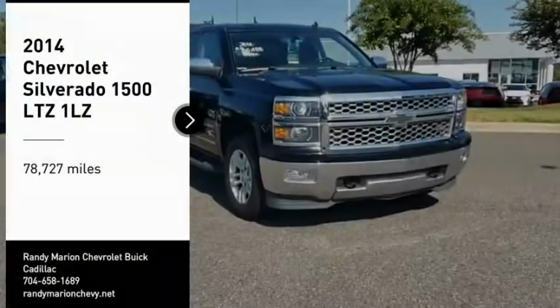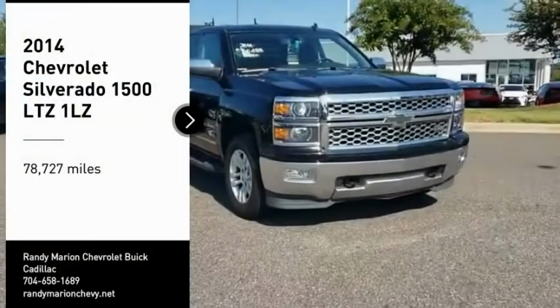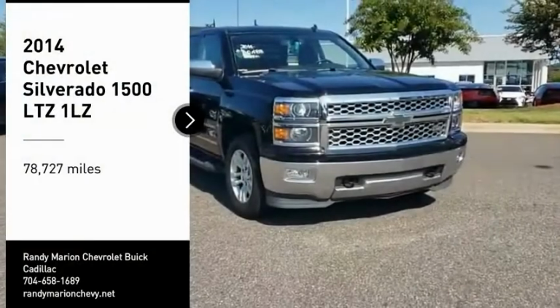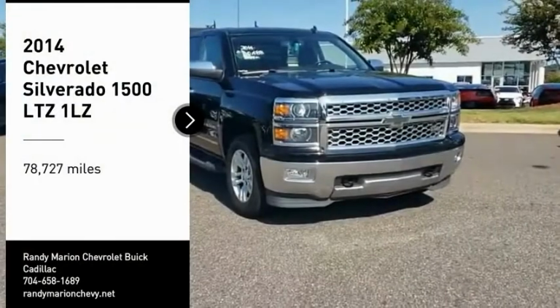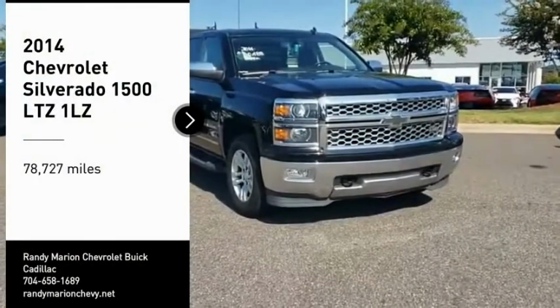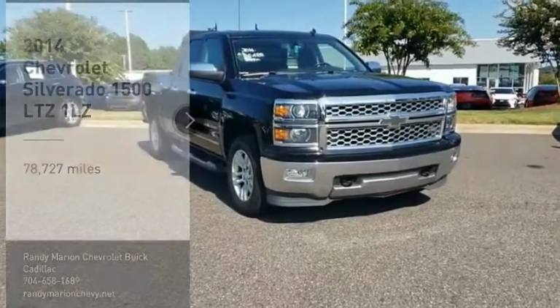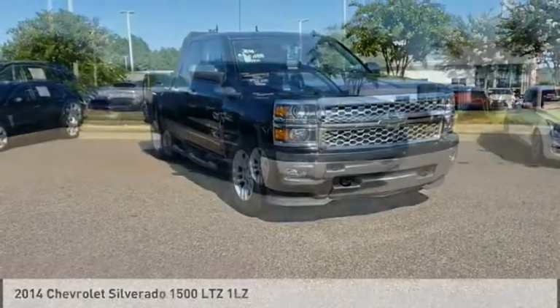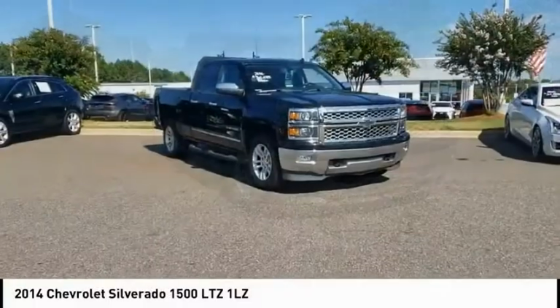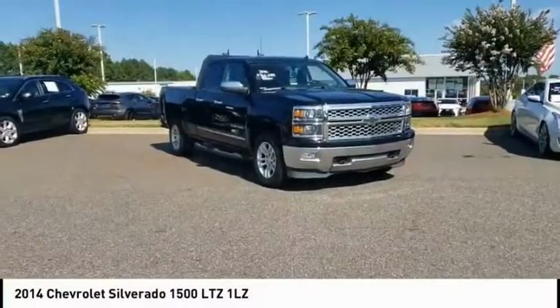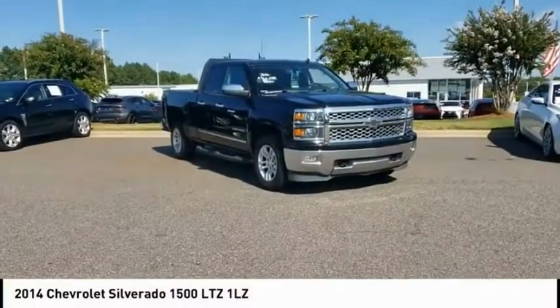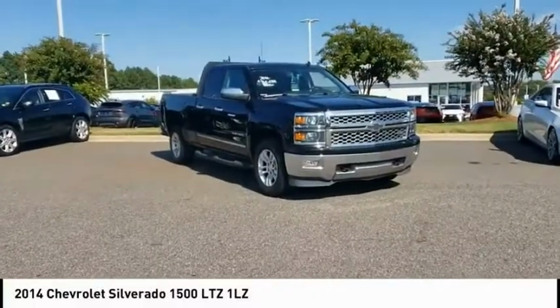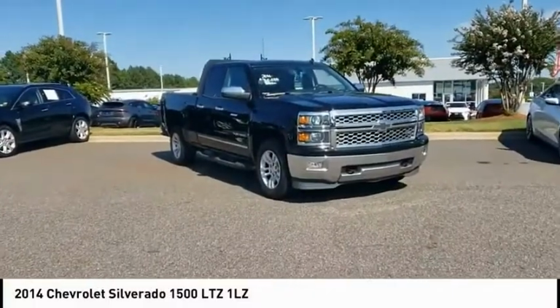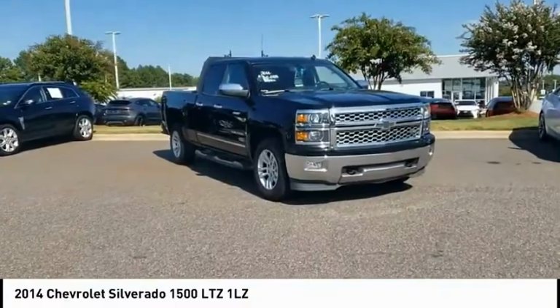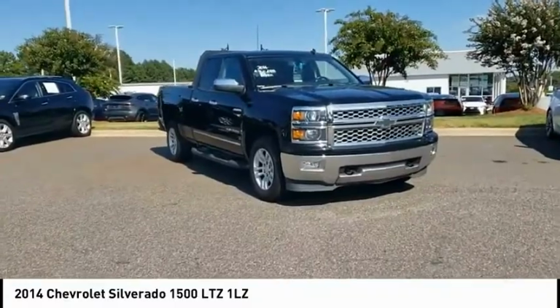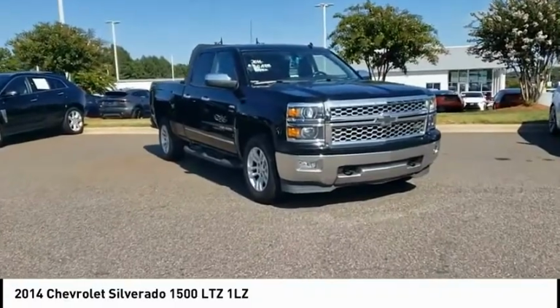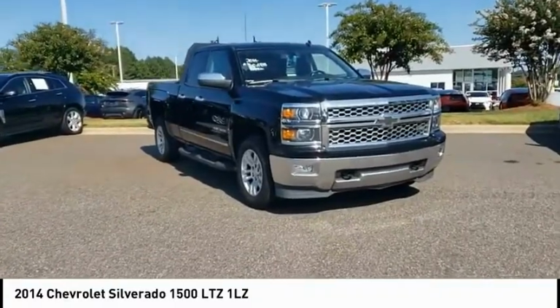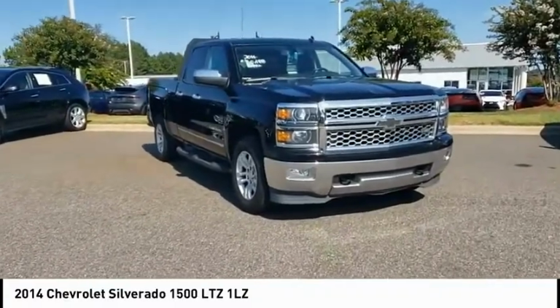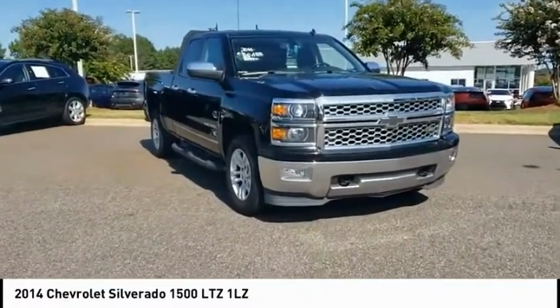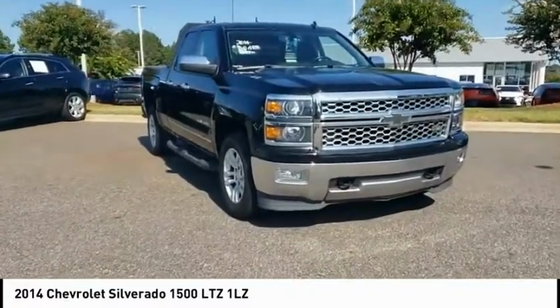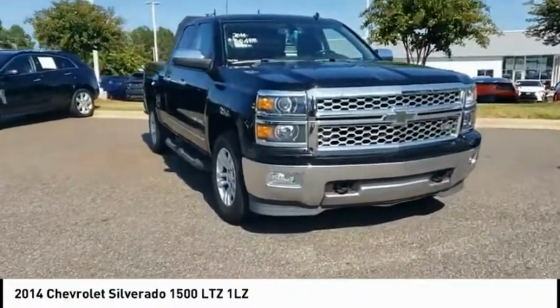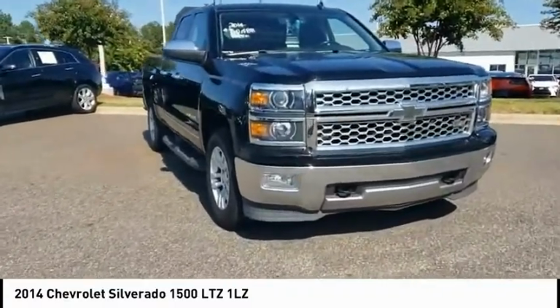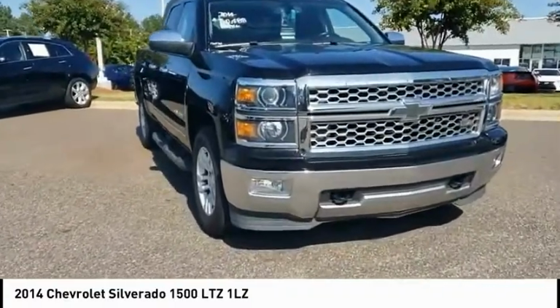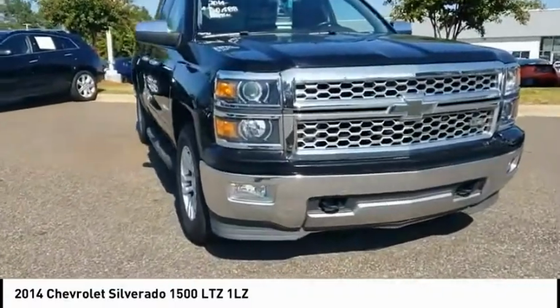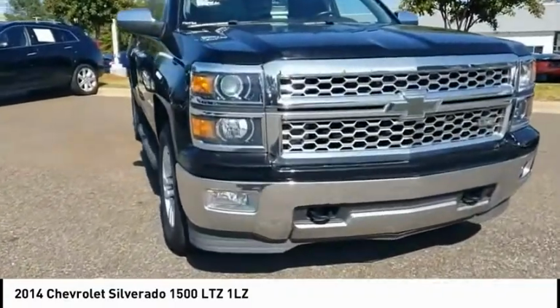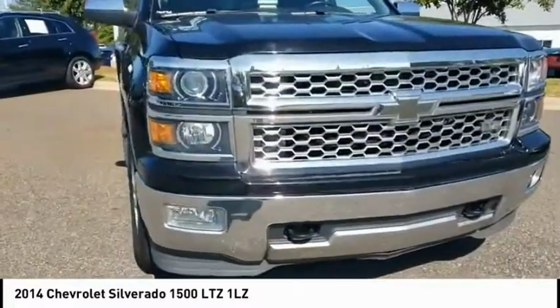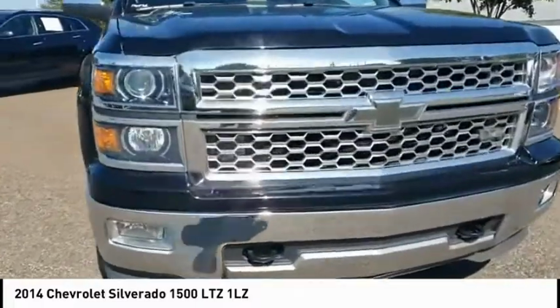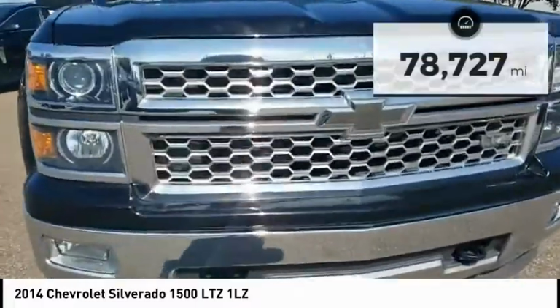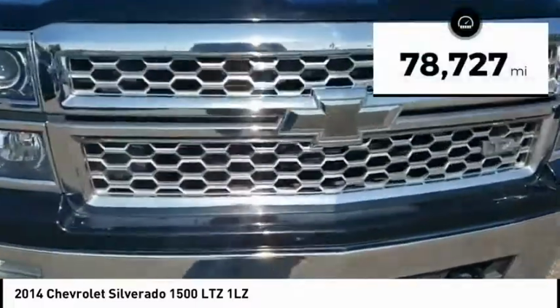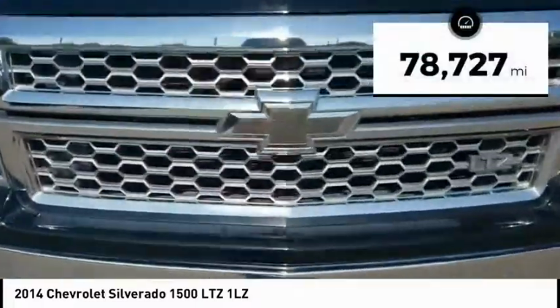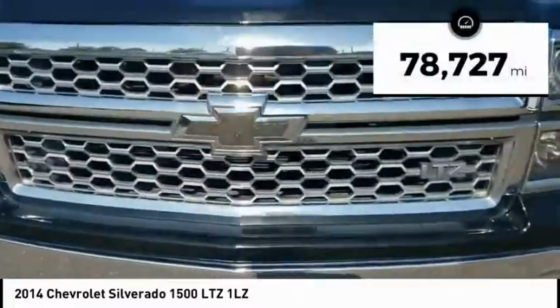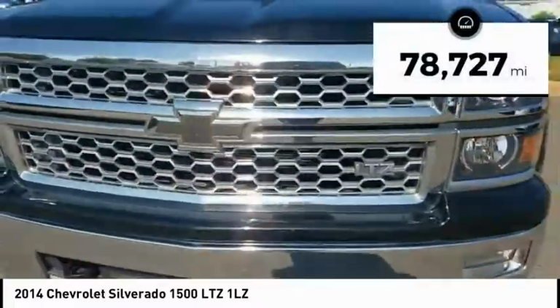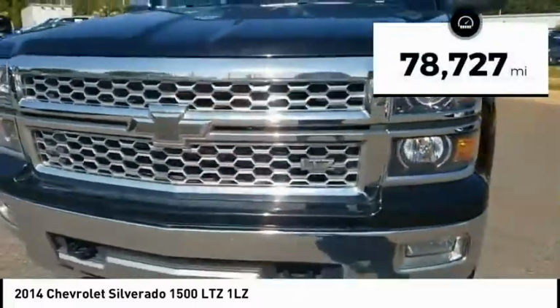Looking for the right vehicle? Check out the 2014 Silverado 1500. The Chevy Silverado 1500 has the lowest cost of ownership of any full-size pickup. This vehicle has less than 80,000 miles.